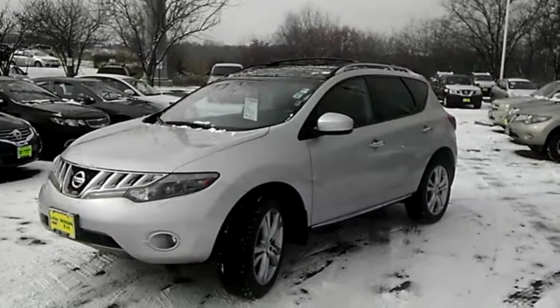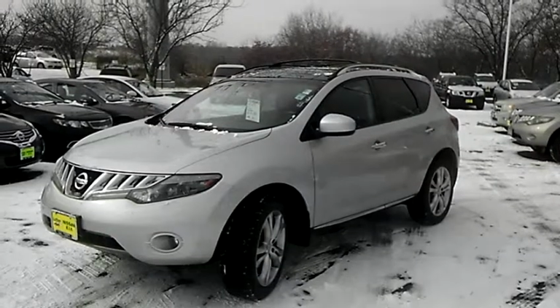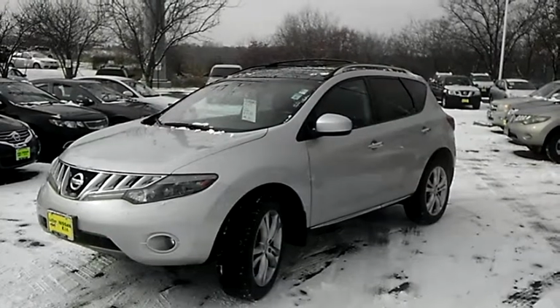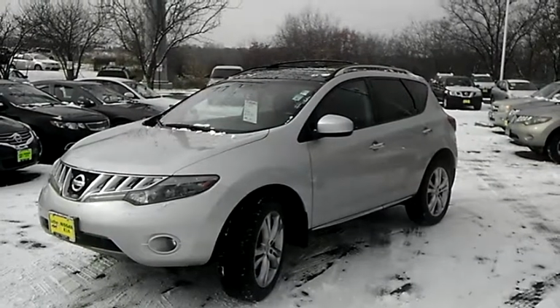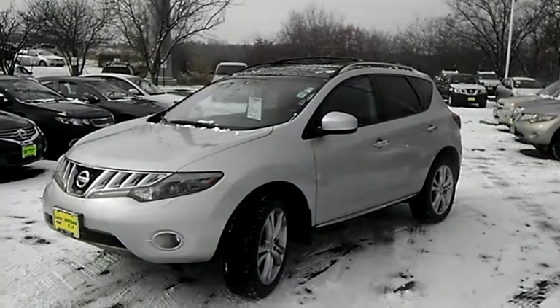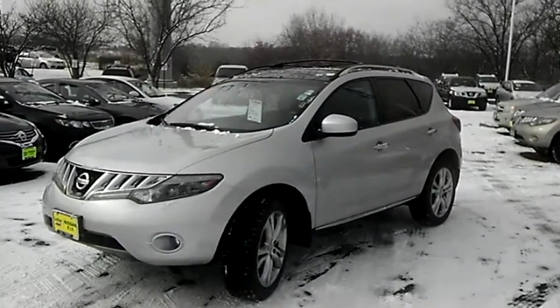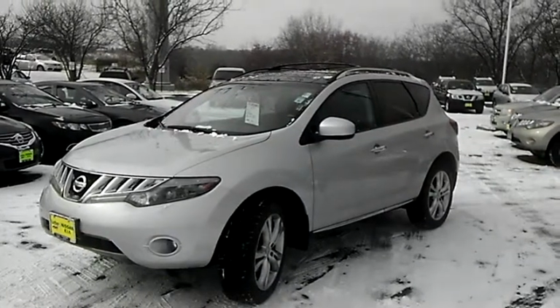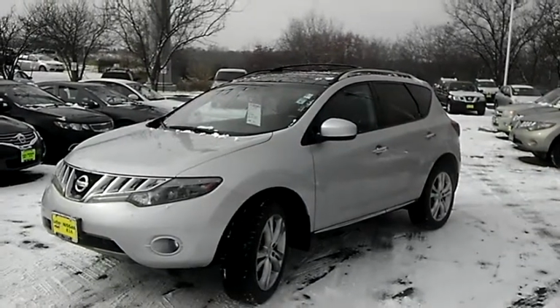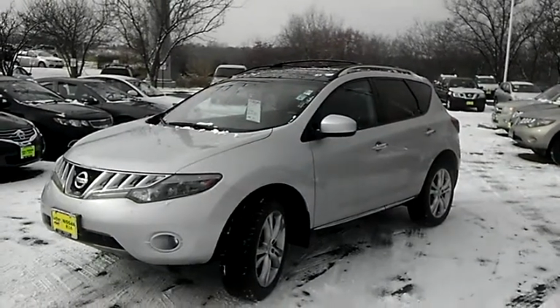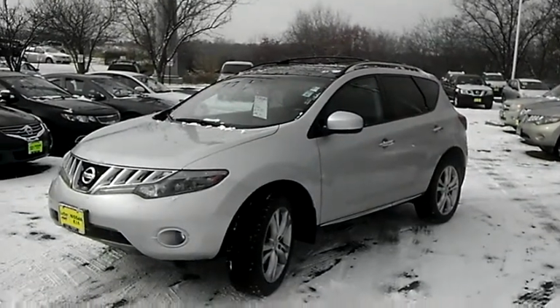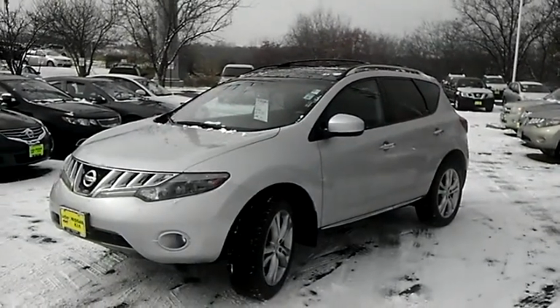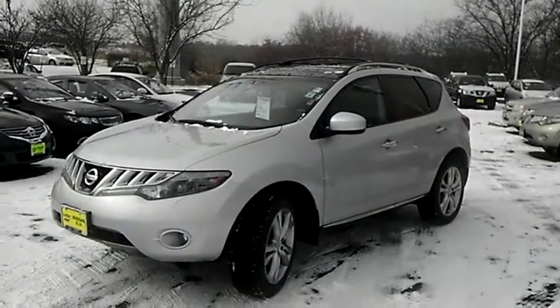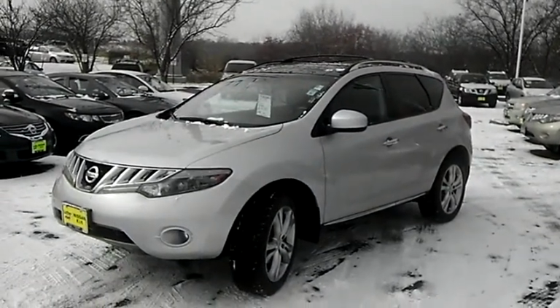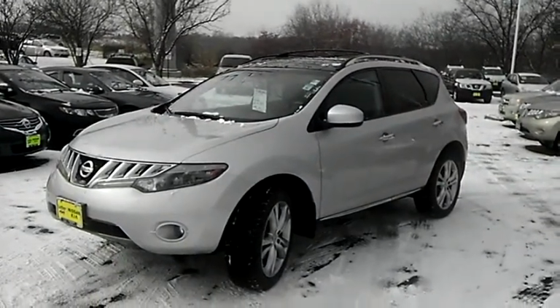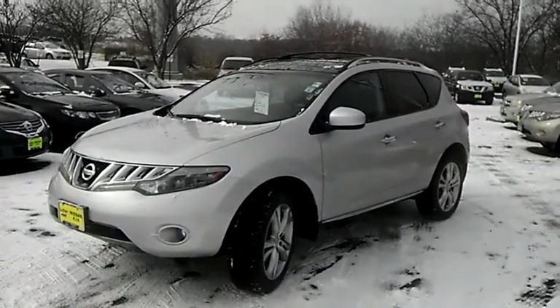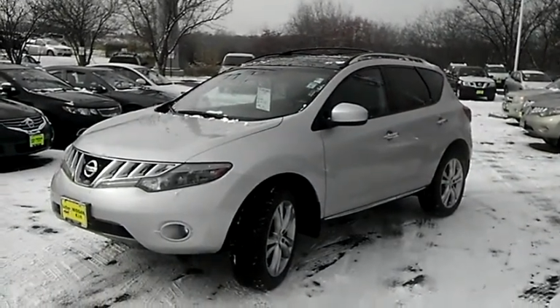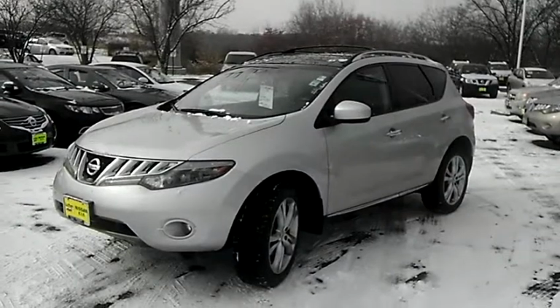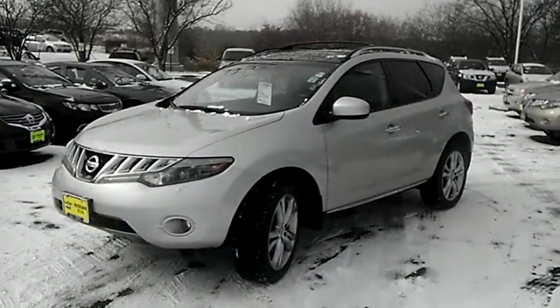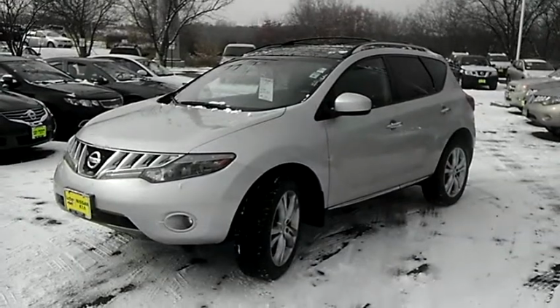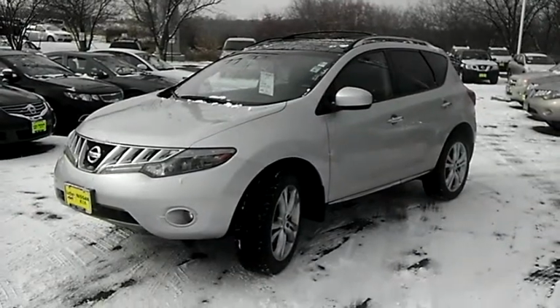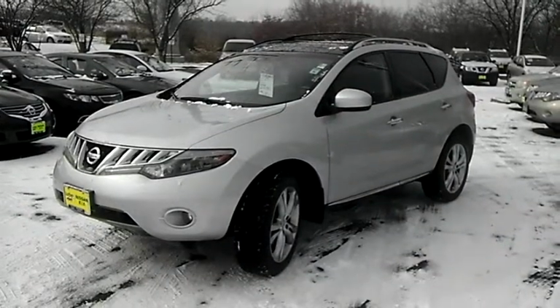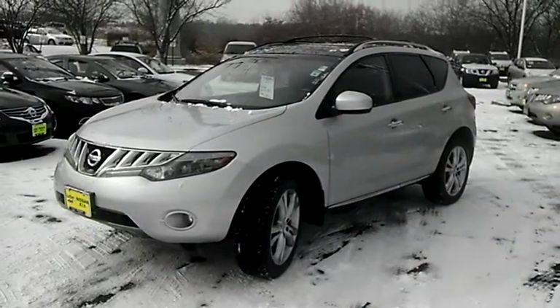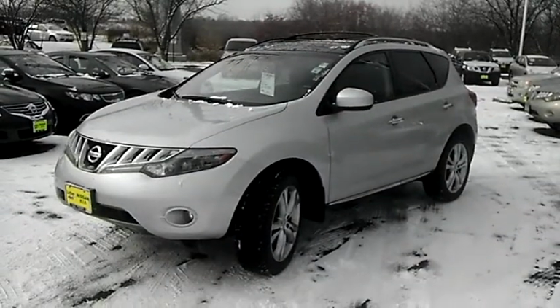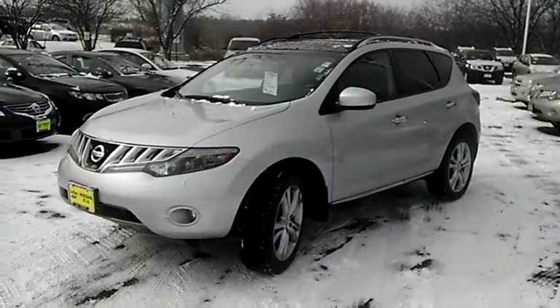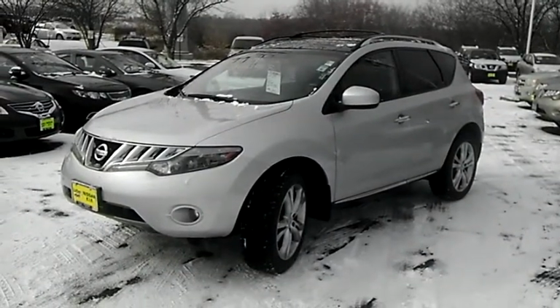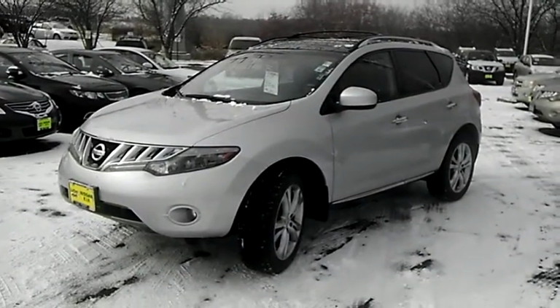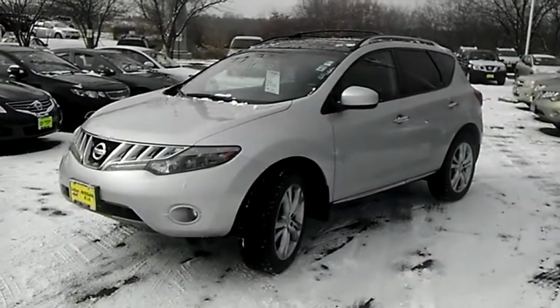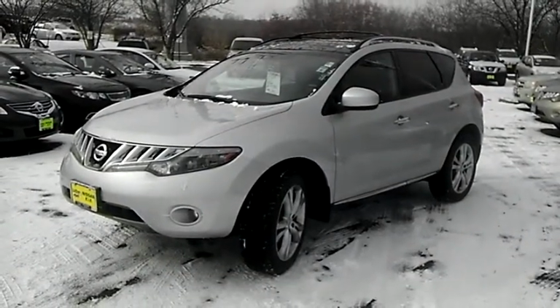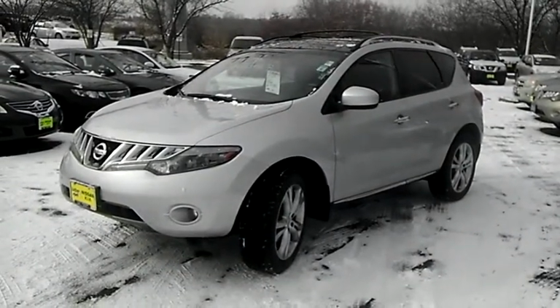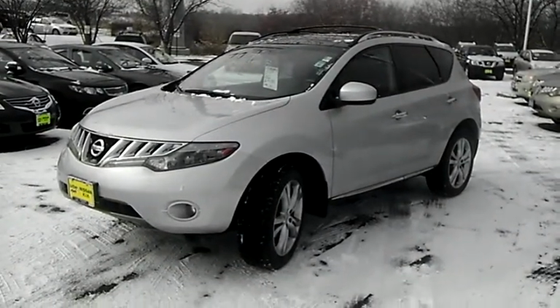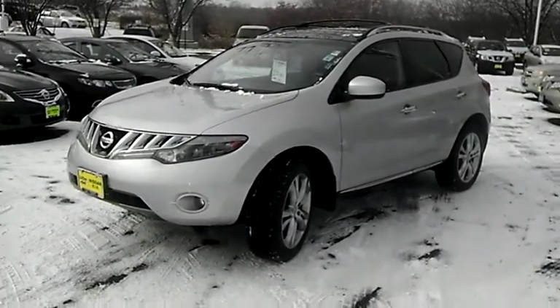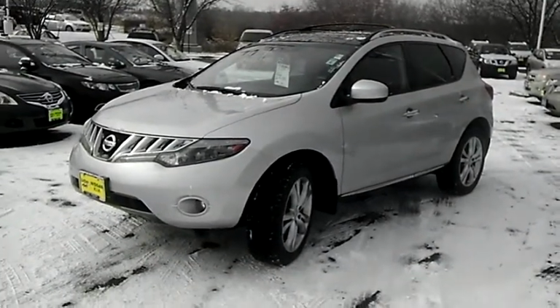Good afternoon, it's Sue at Lutheran Nissan Kia in Inver Grove Heights. Want to take a moment to shoot a video of the 2009 Nissan Murano LE that we have here.